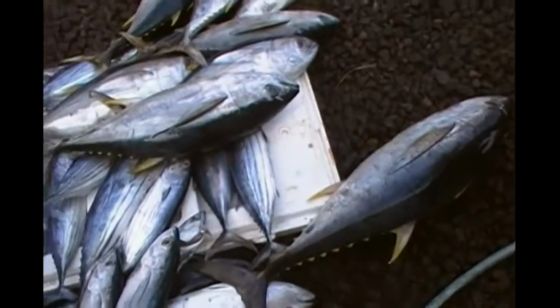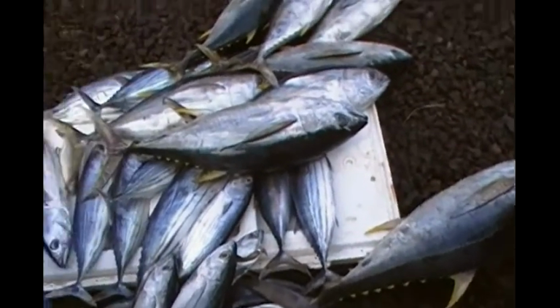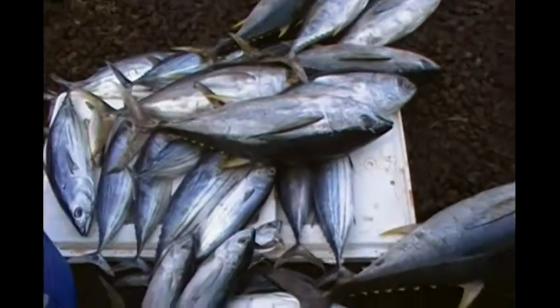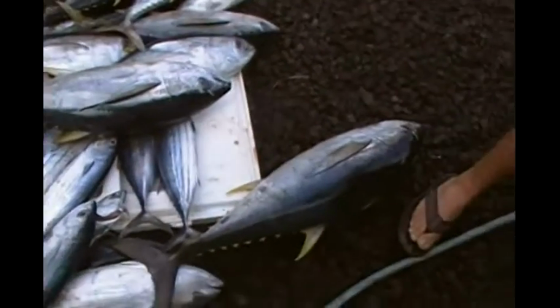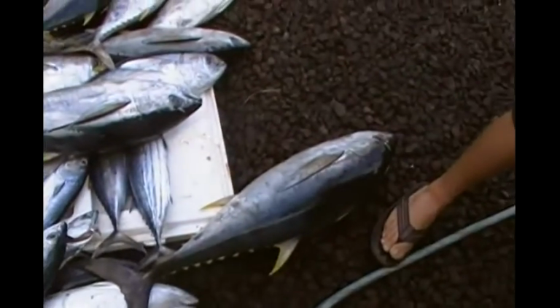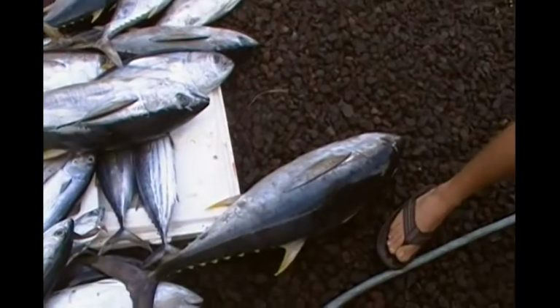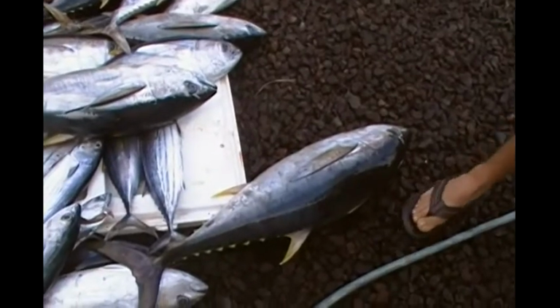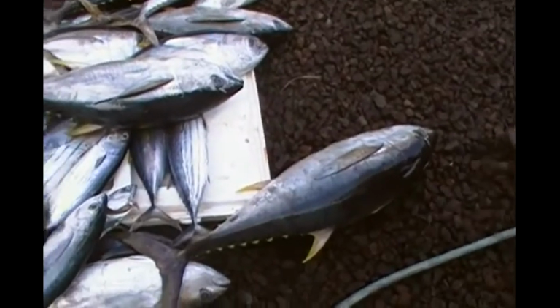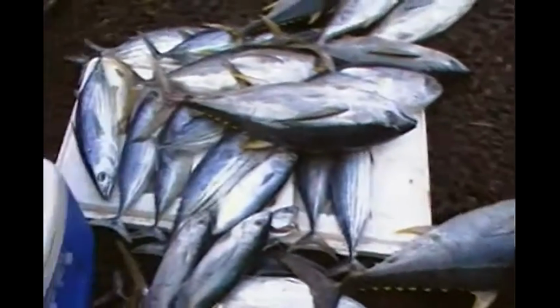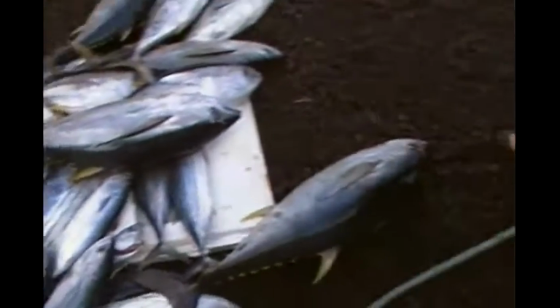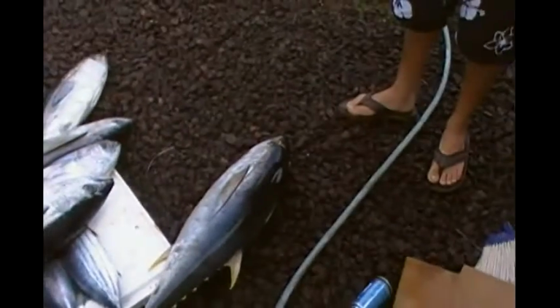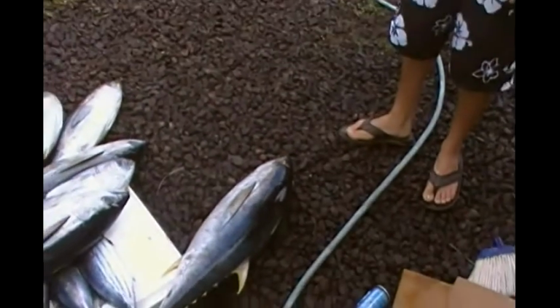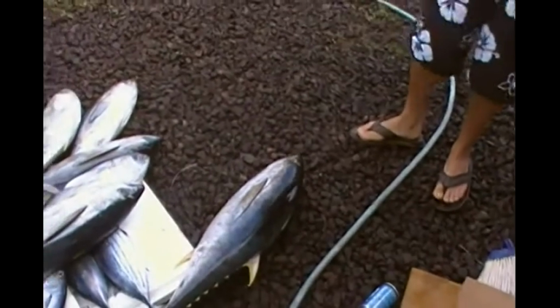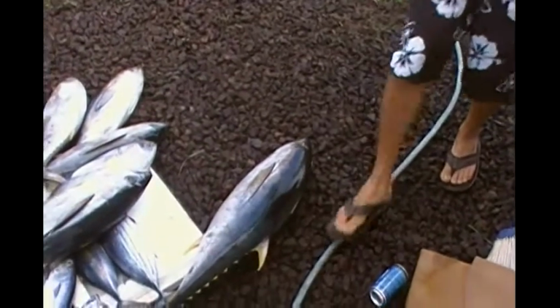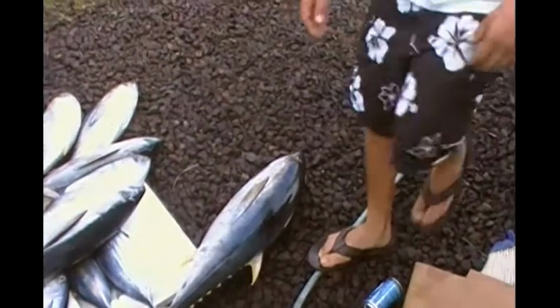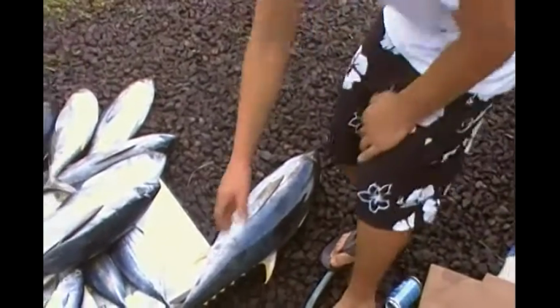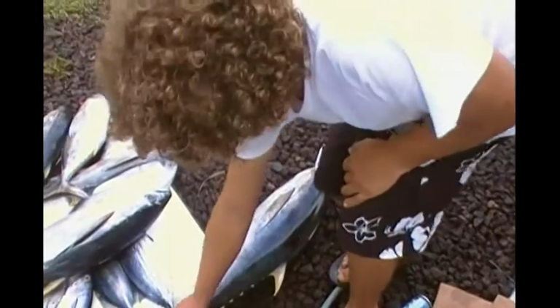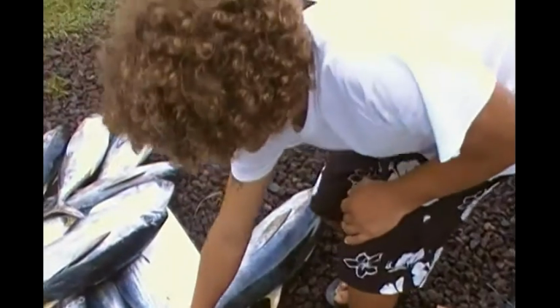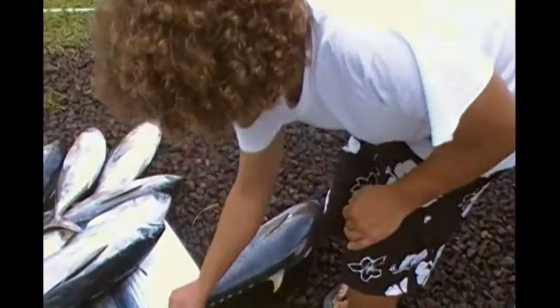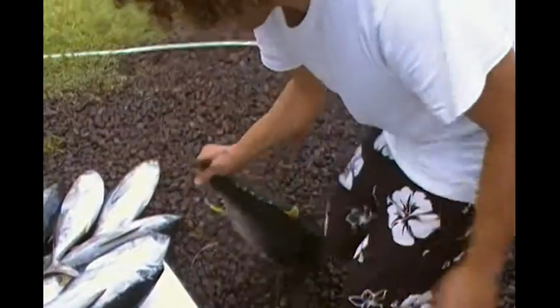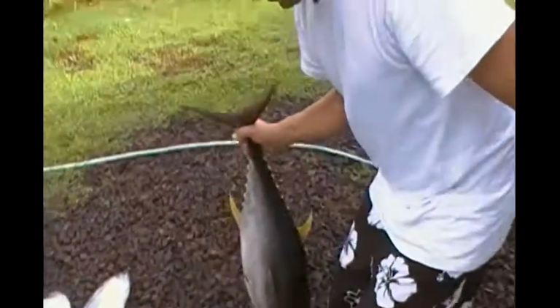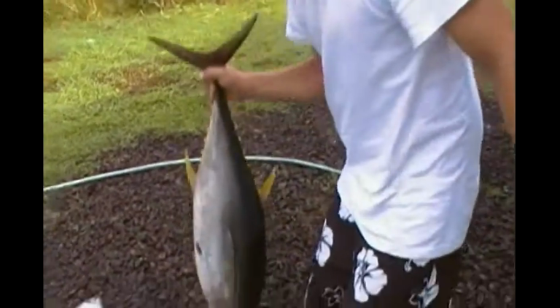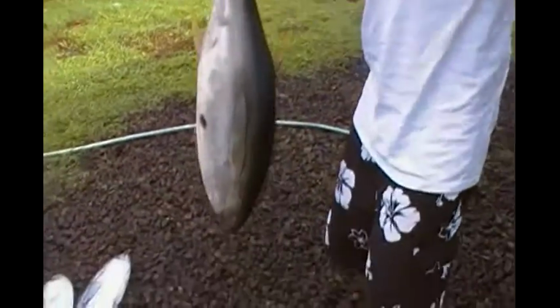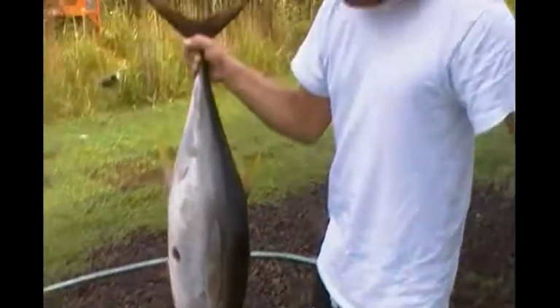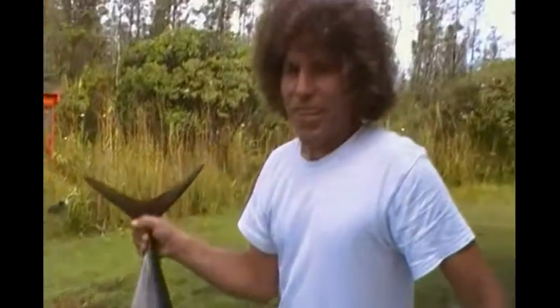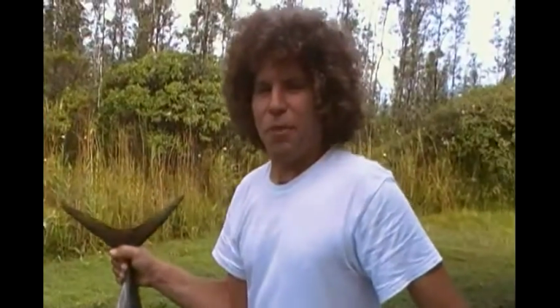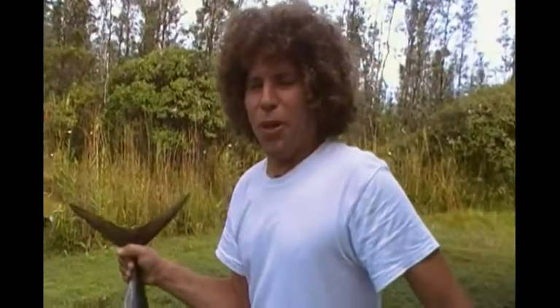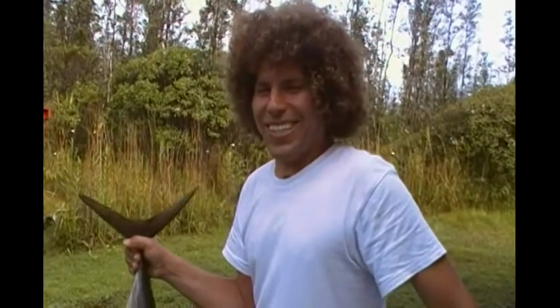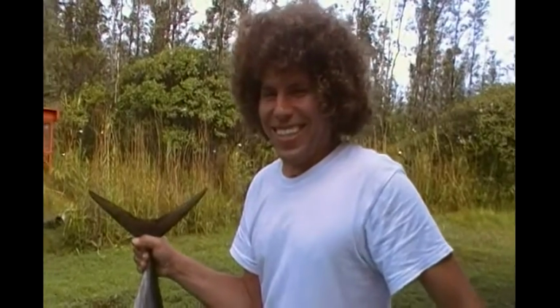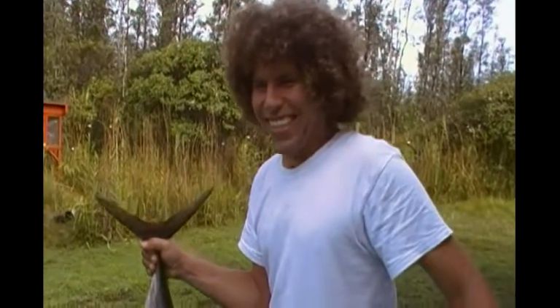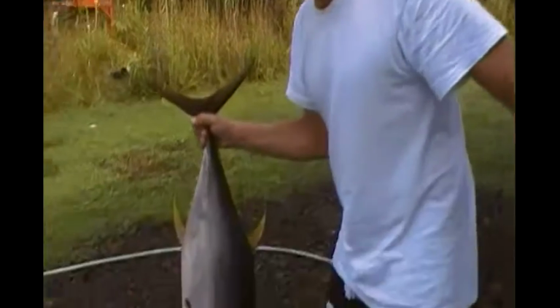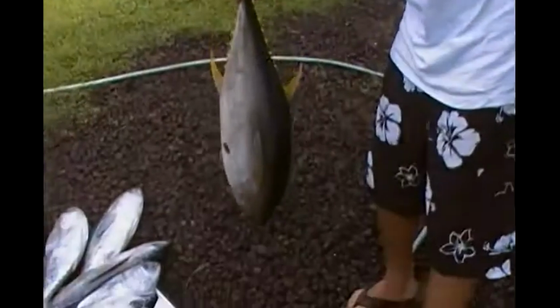It's about three feet long. Lift it up. Yeah, Adam, pick it up. Let's guesstimate. What is your guesstimation? About 40 pounds. It's almost... Big one. Thank you.